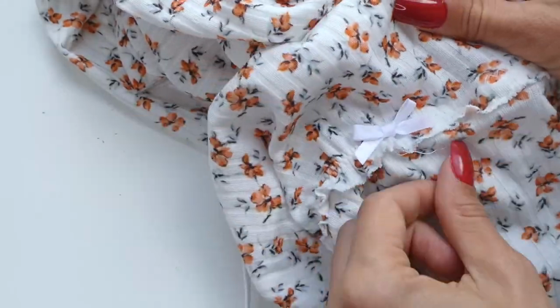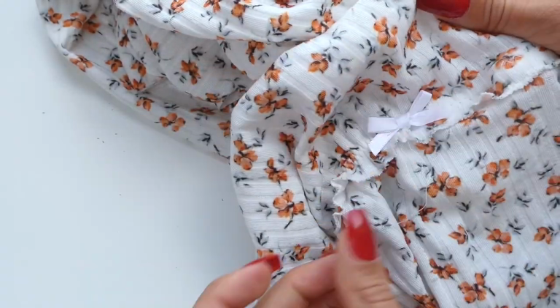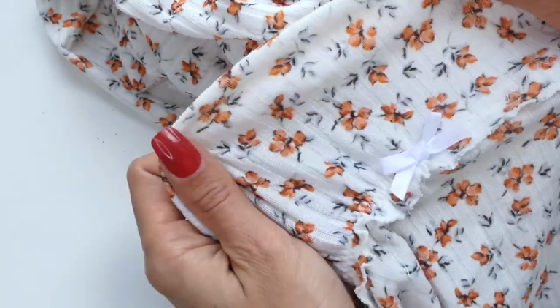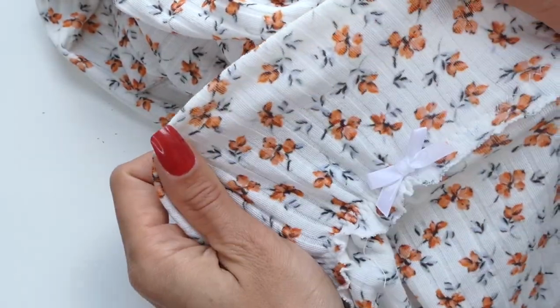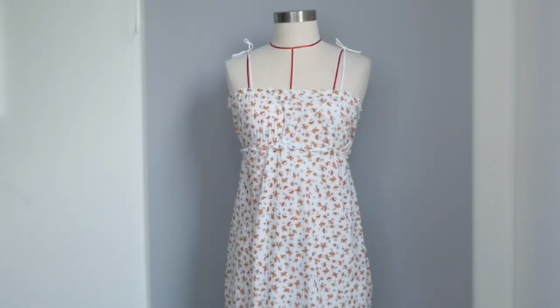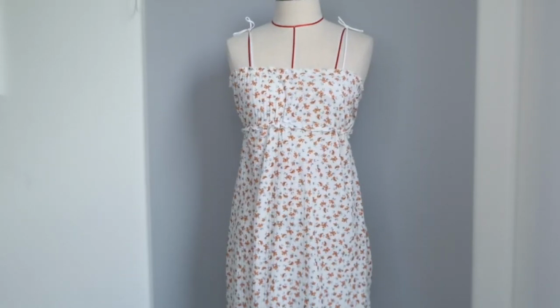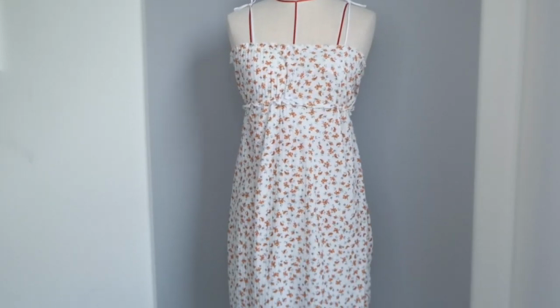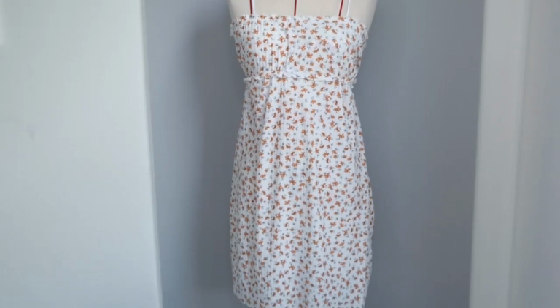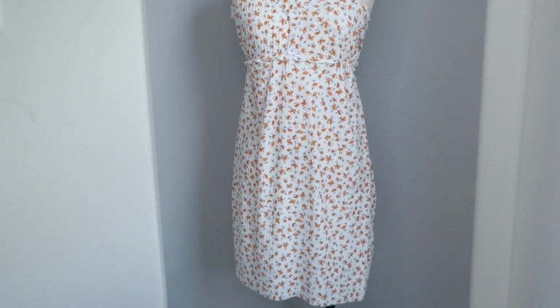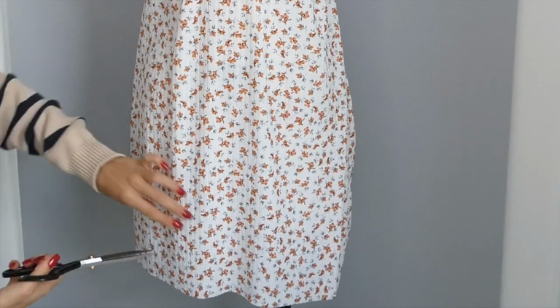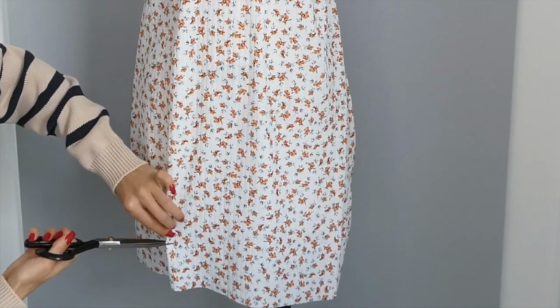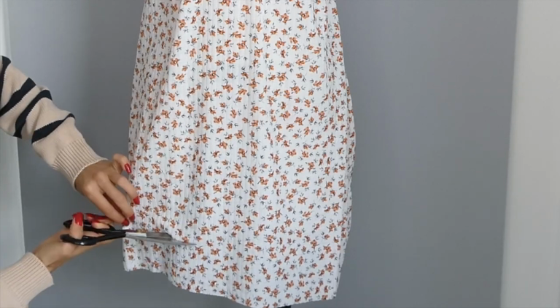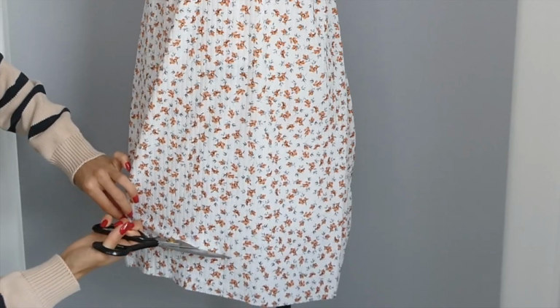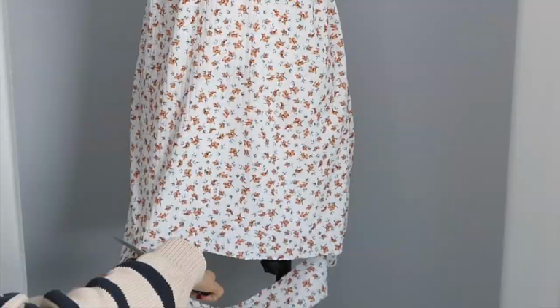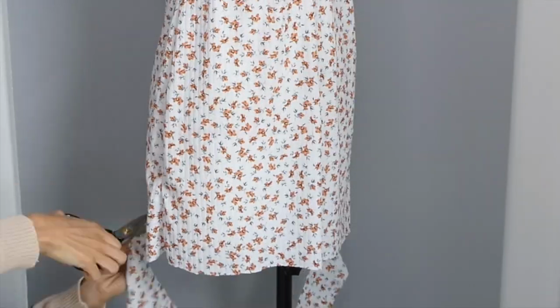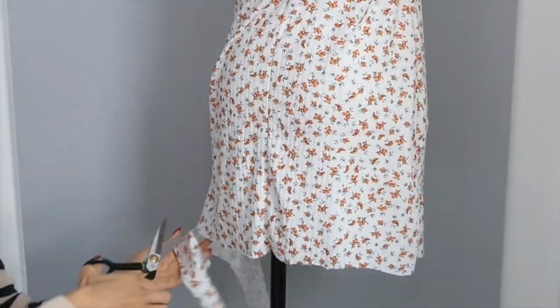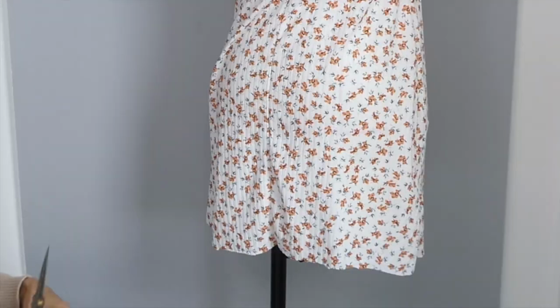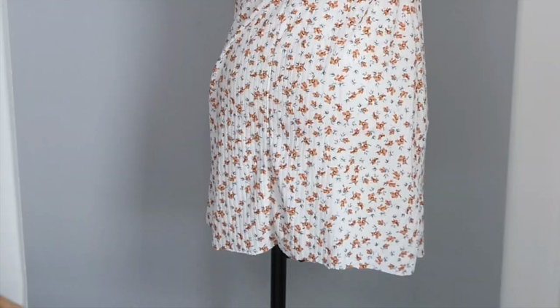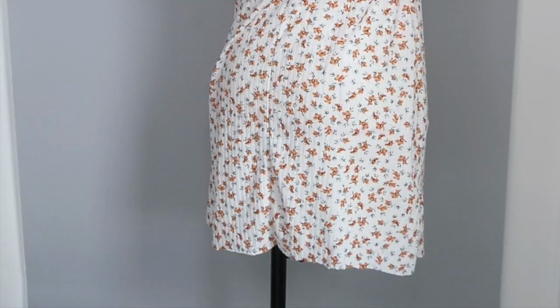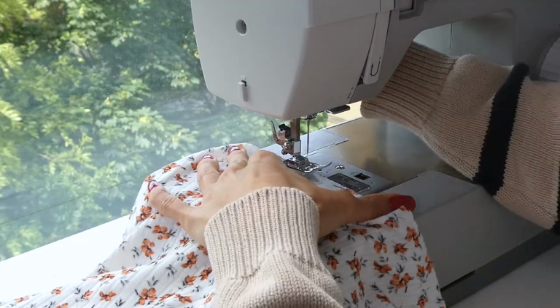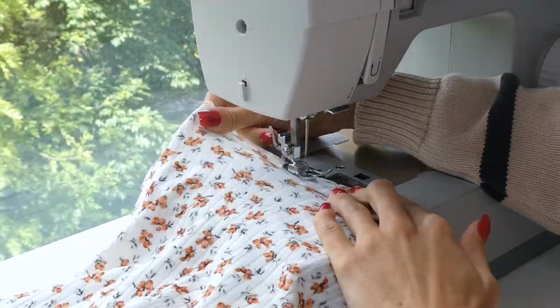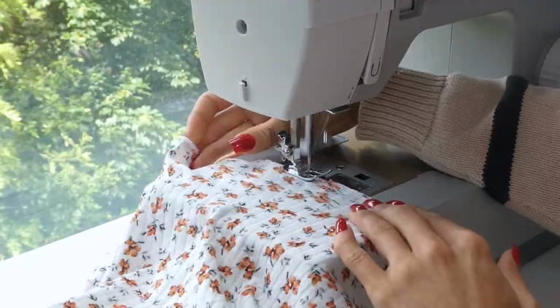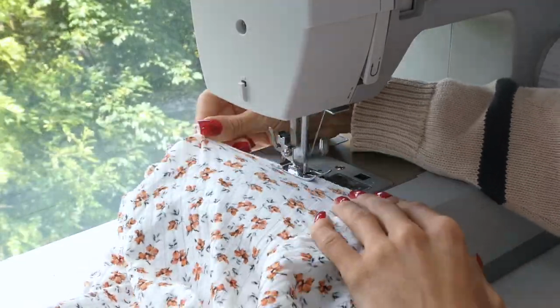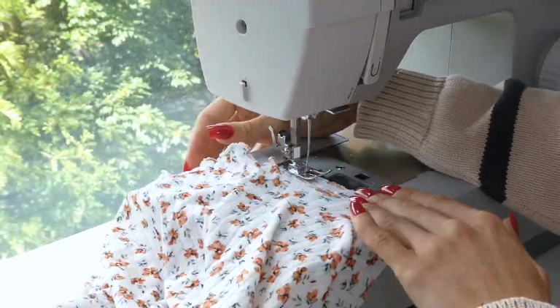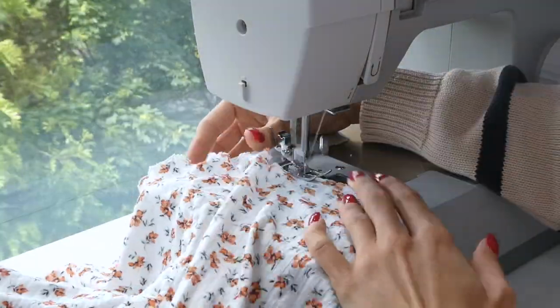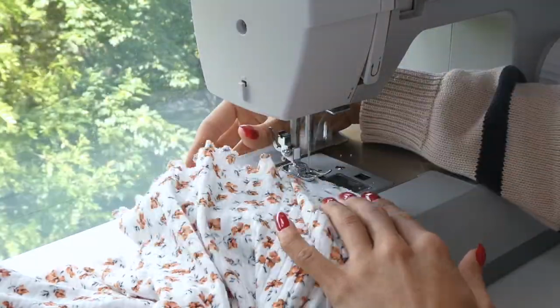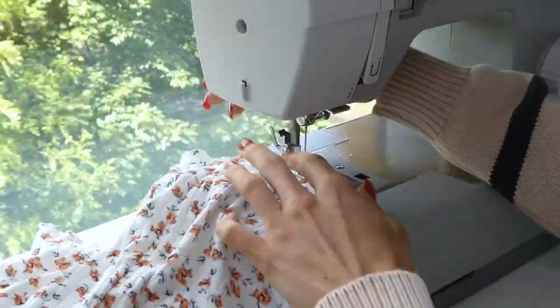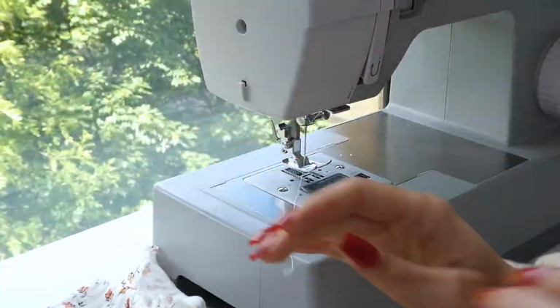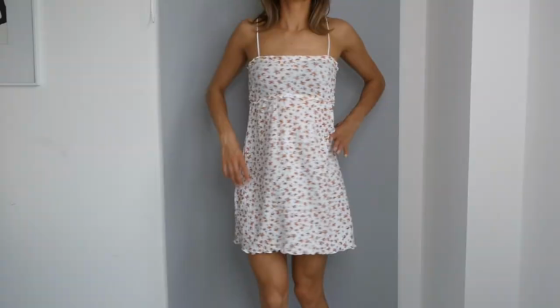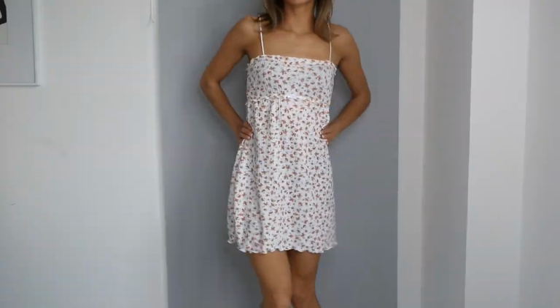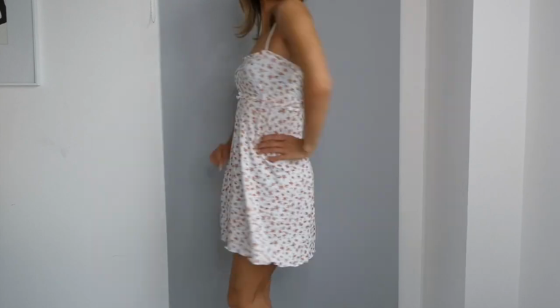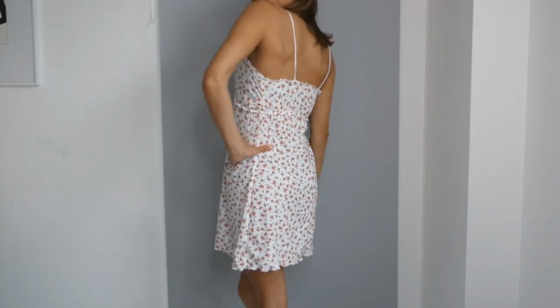For the last step we're going to do our butterfly hem. I decided to shorten my dress a bit and then do the zigzag stitch. And you're all done!